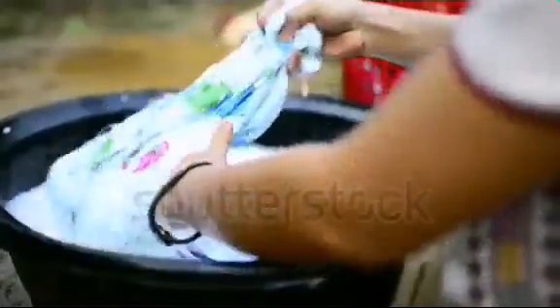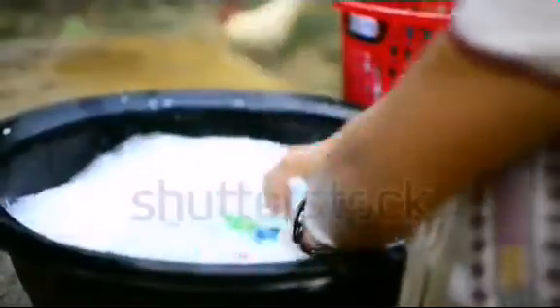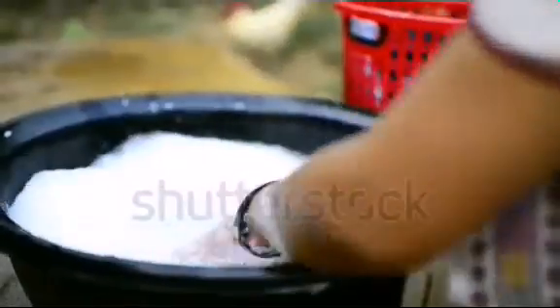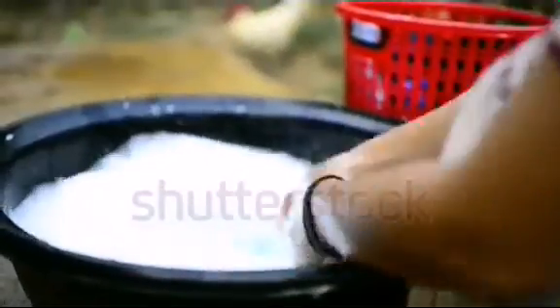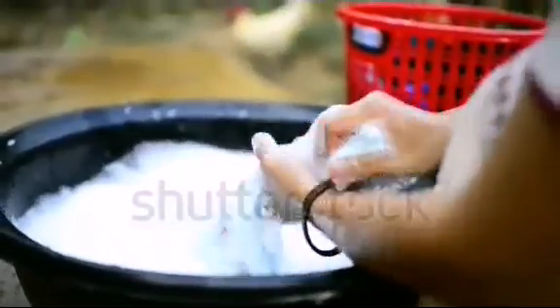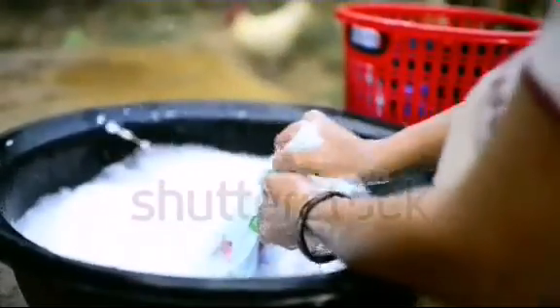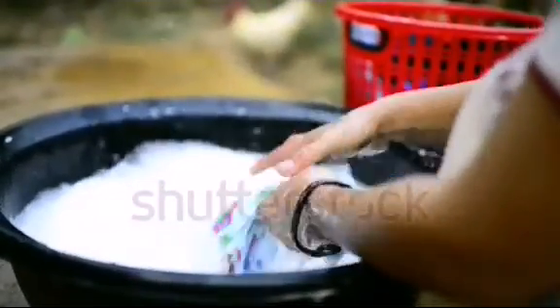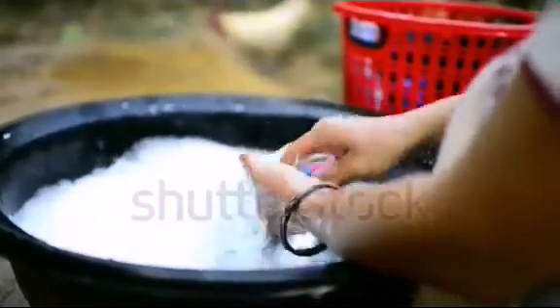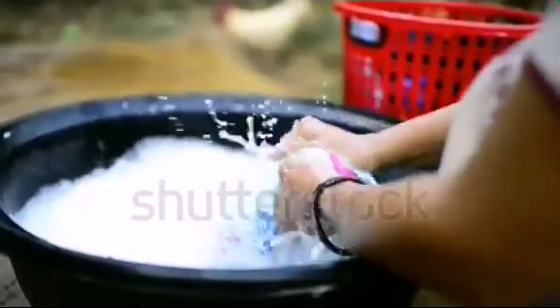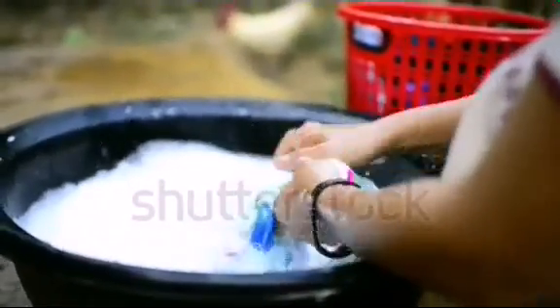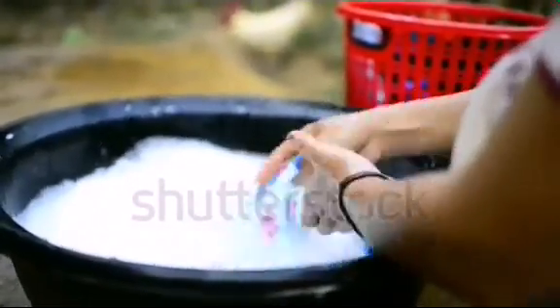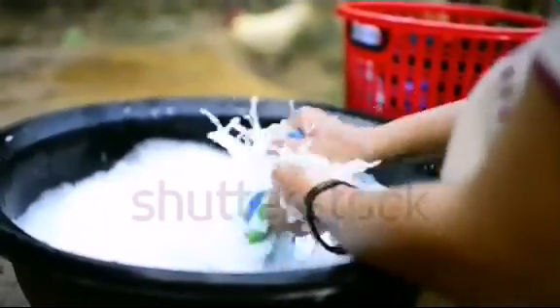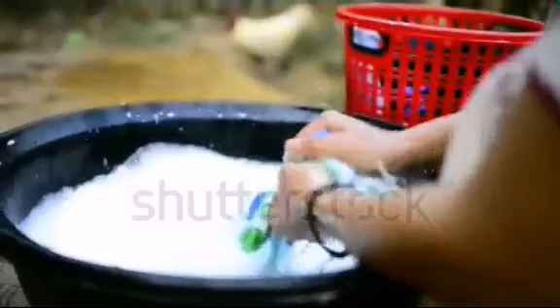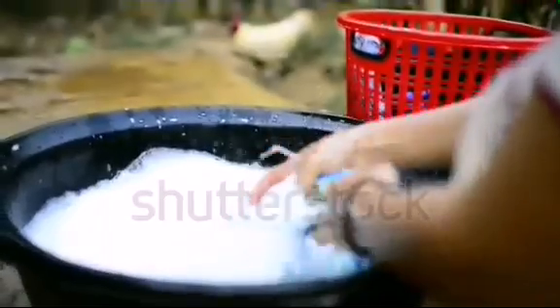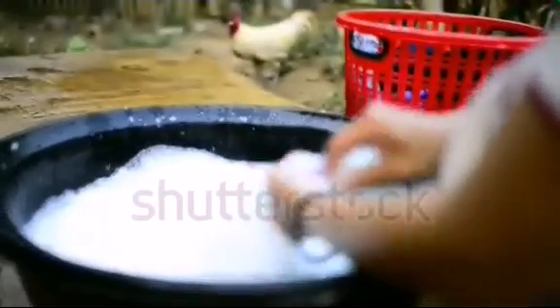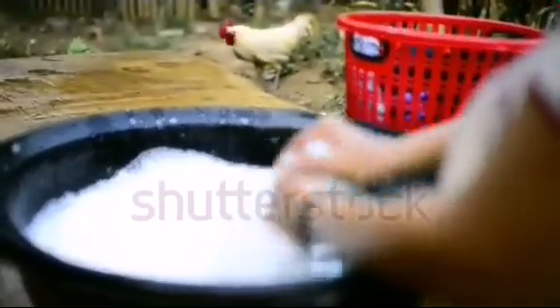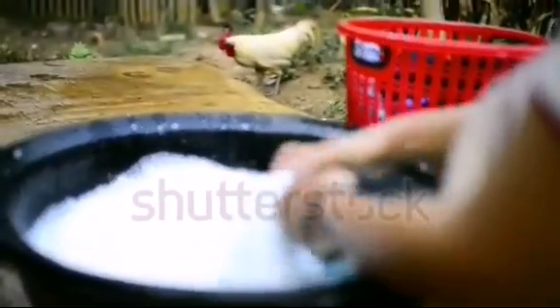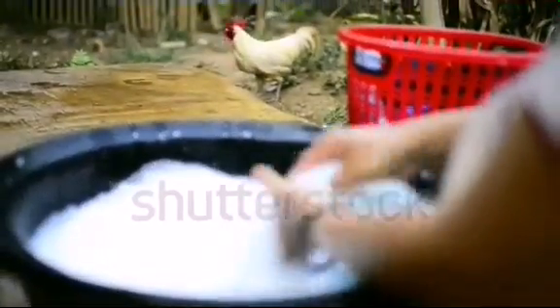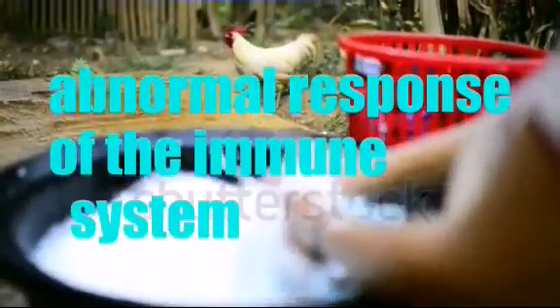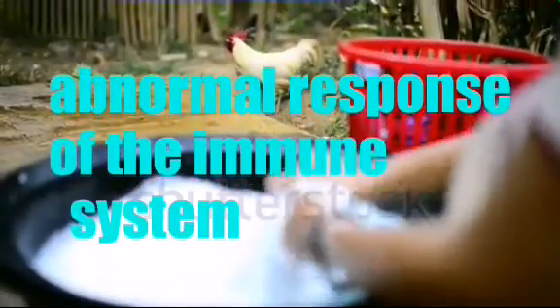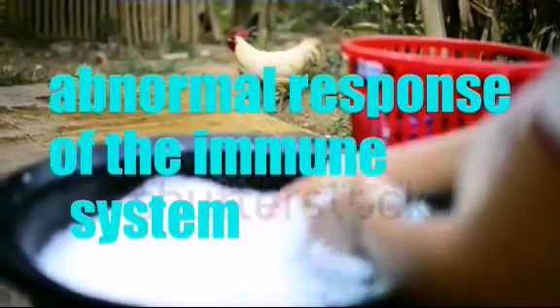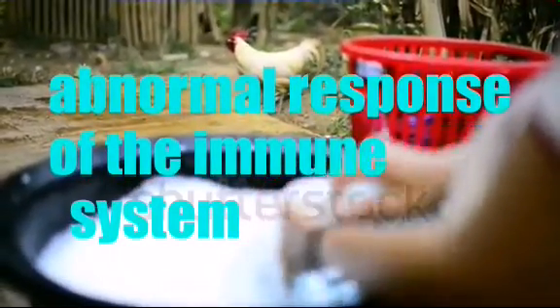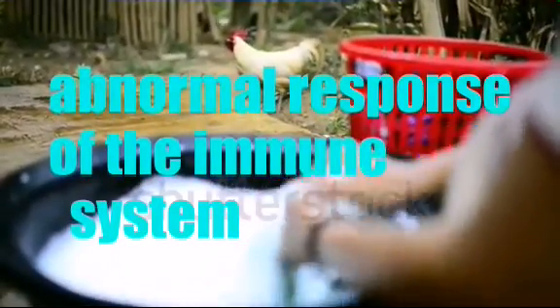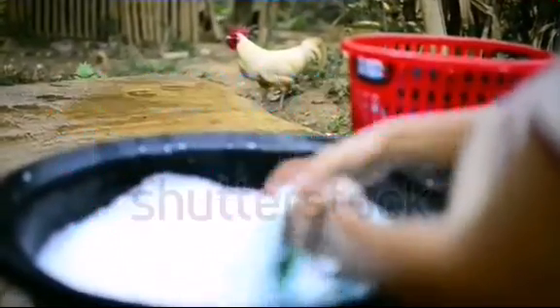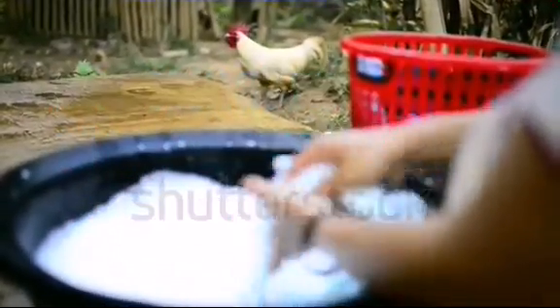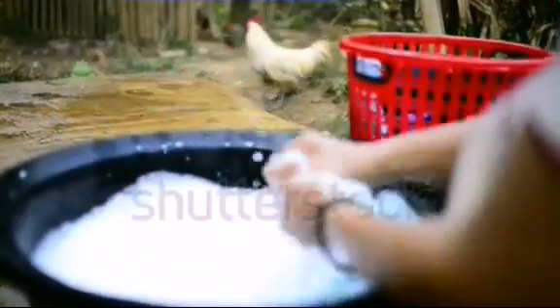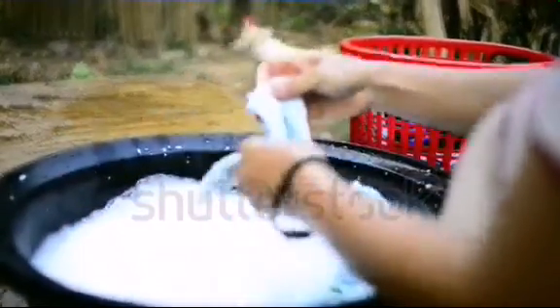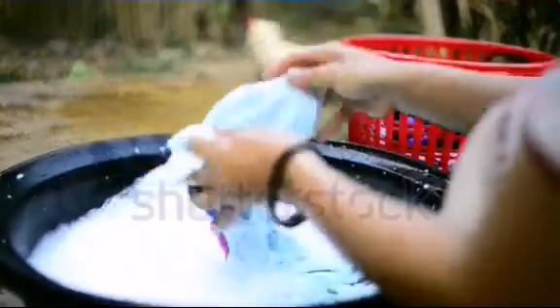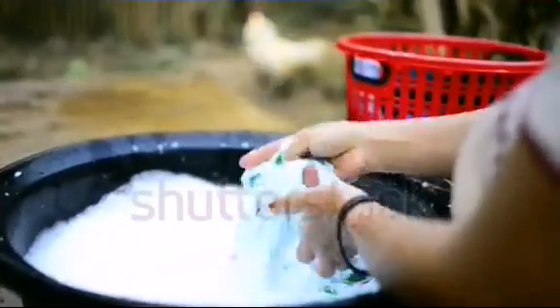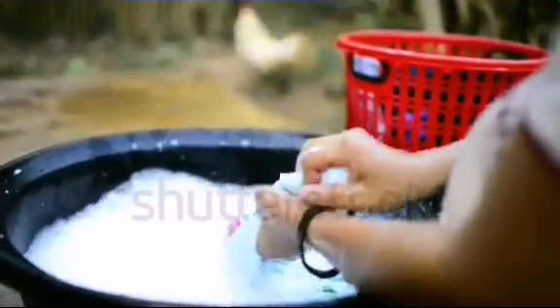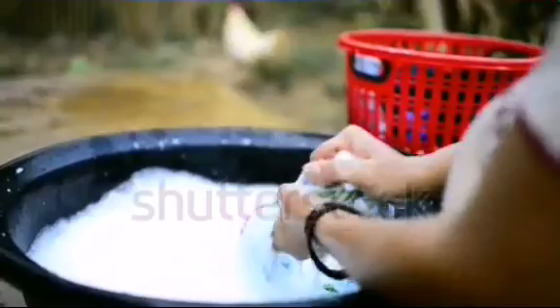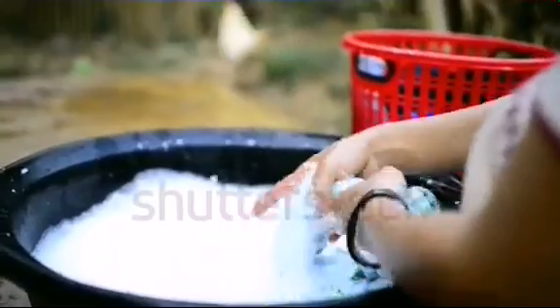To turn down the immune system at the site of eczema: eczema is caused by the abnormal response of the immune system. You can use steroid cream to turn down the immune system response at the site of eczema.